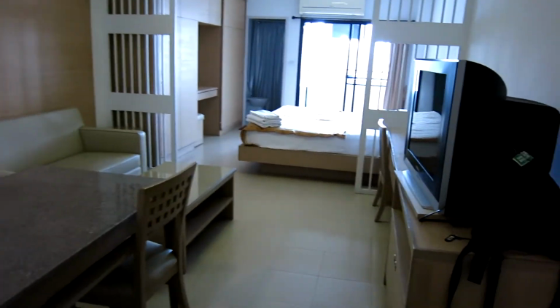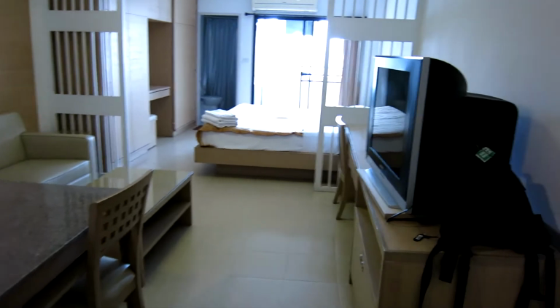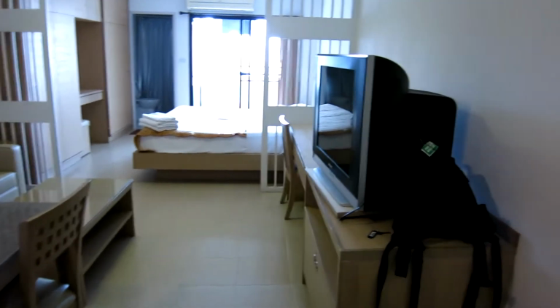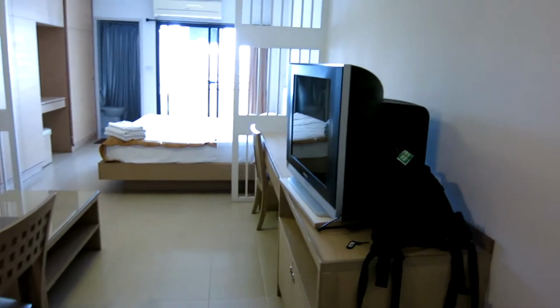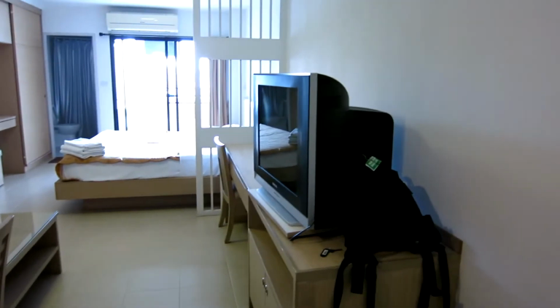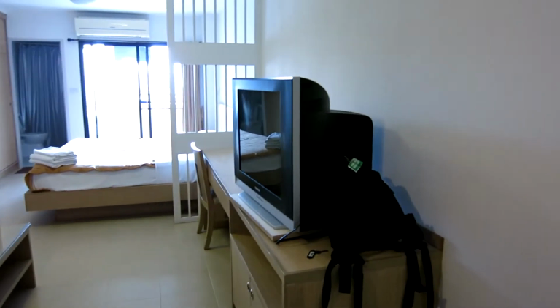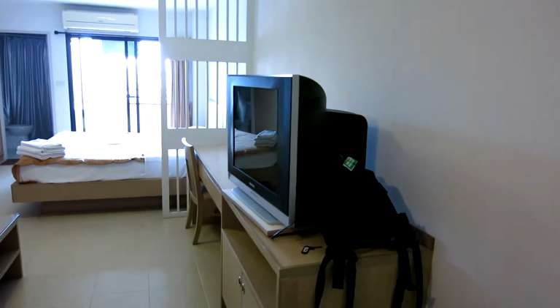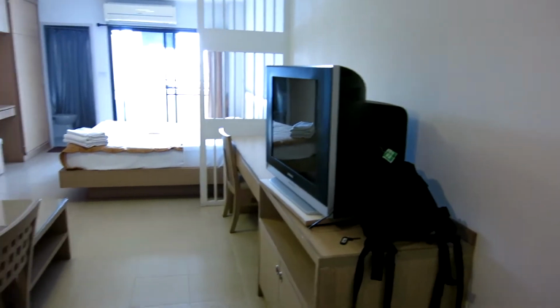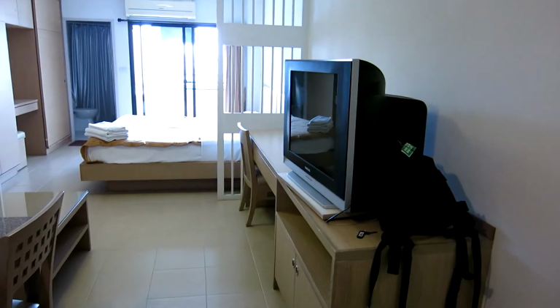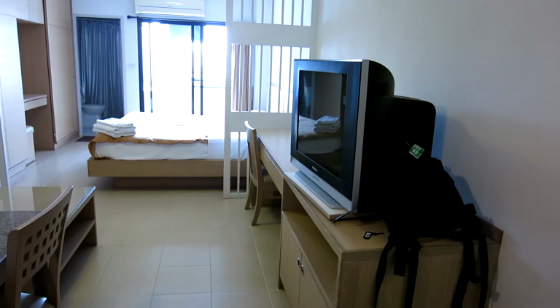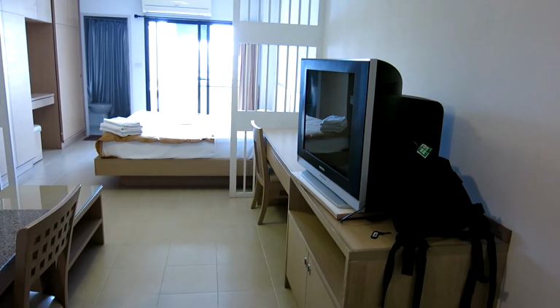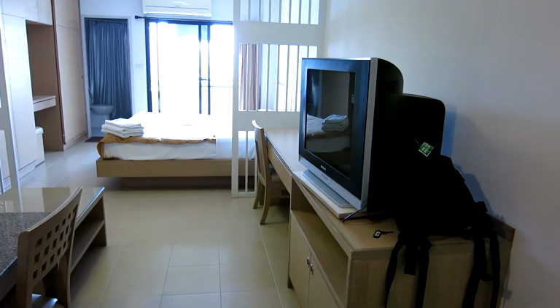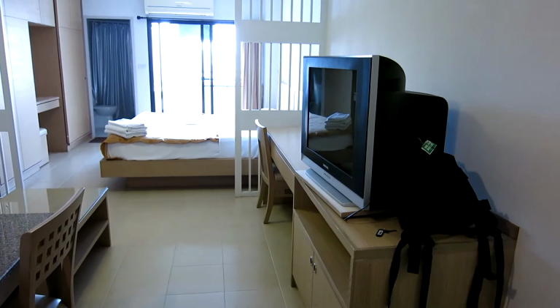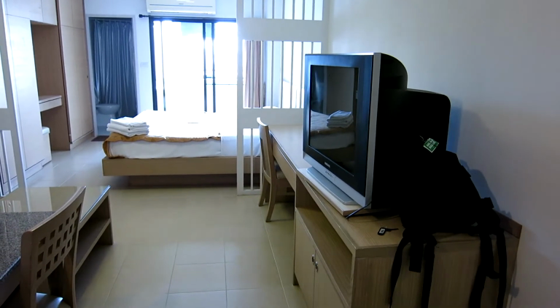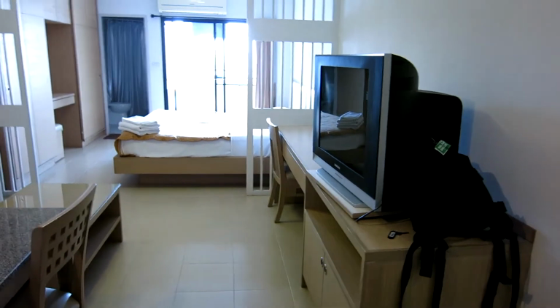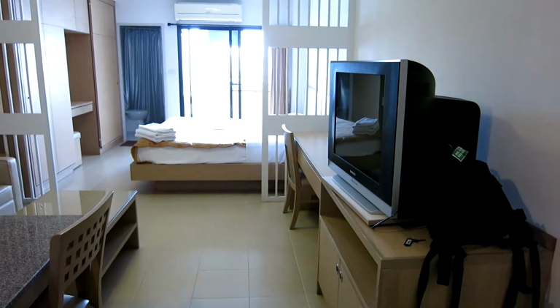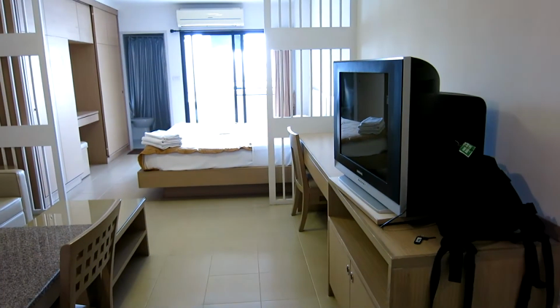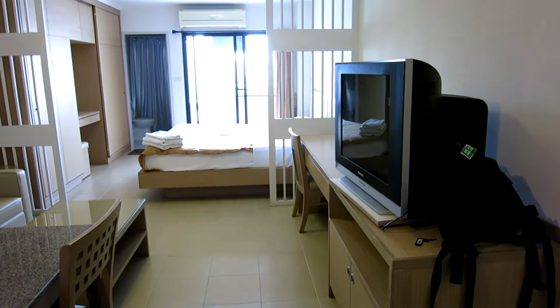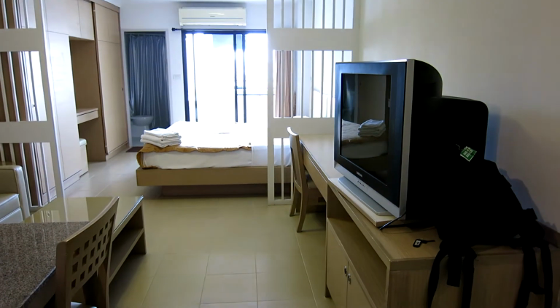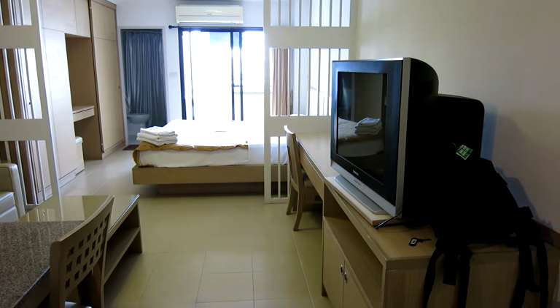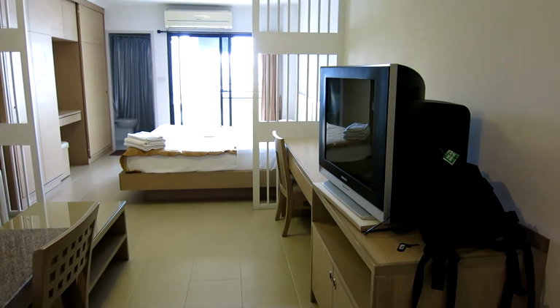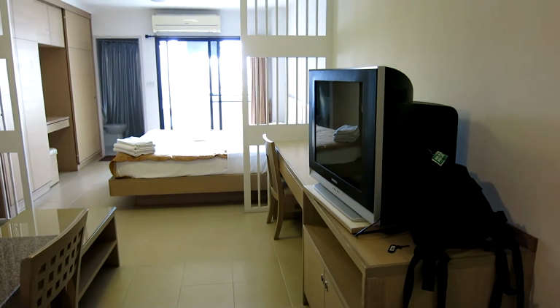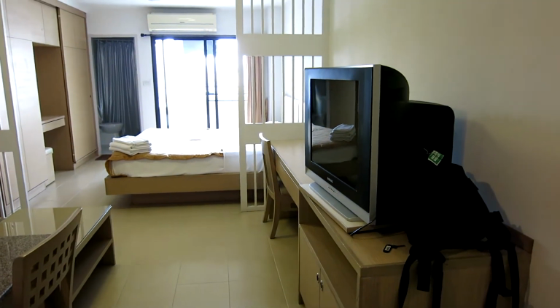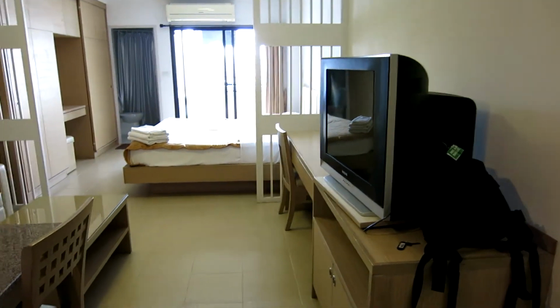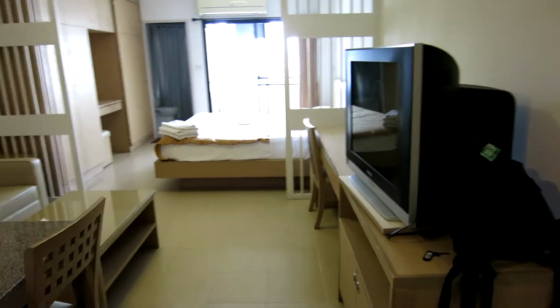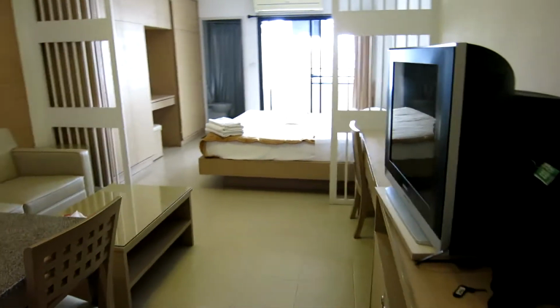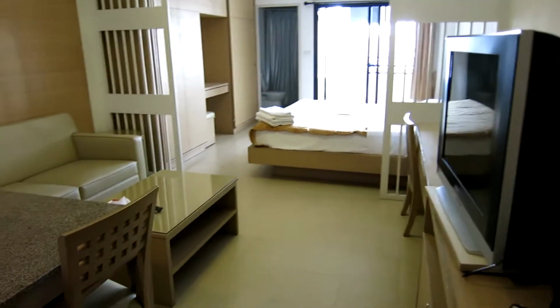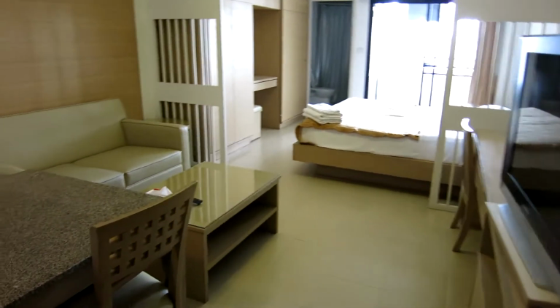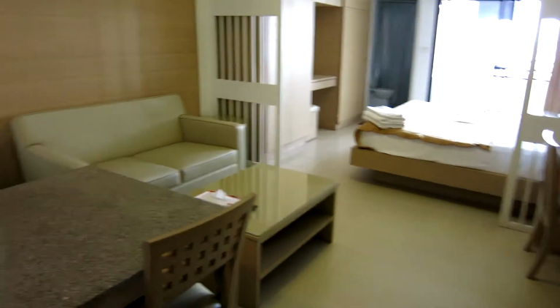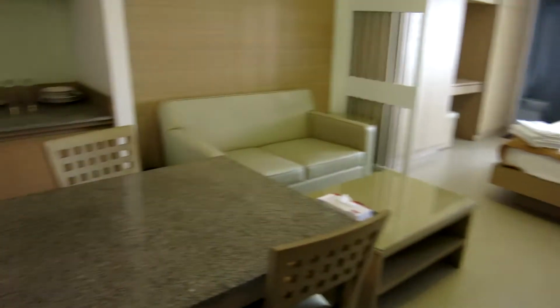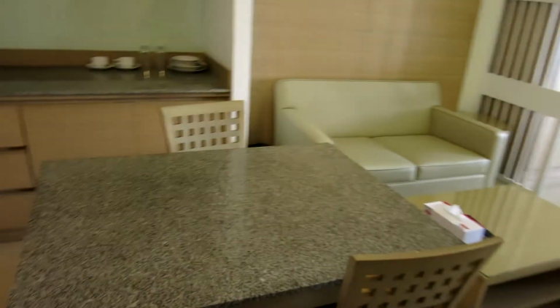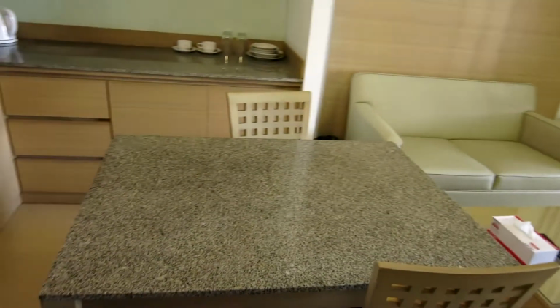This is the Sitara place. I paid 4,500 baht a week — that's about $150 a week, which is a pretty darn good price. It's a serviced apartment.